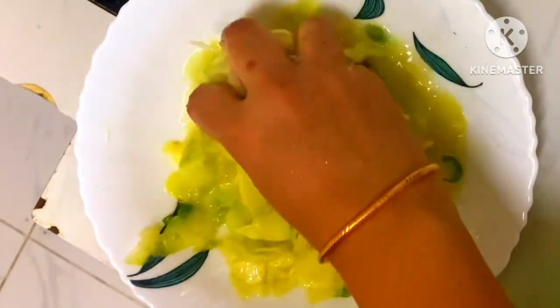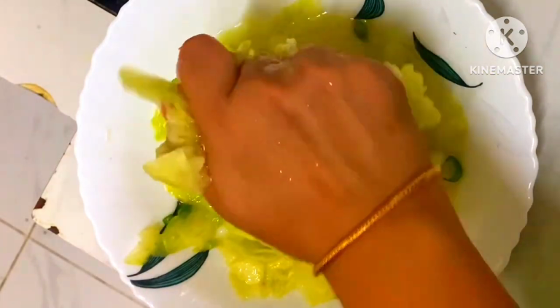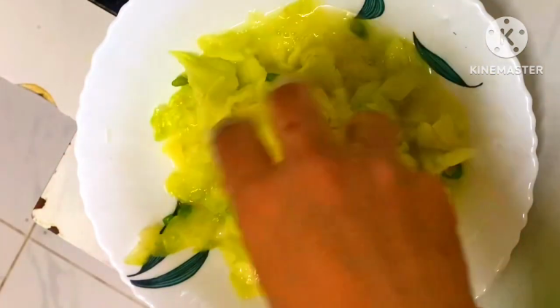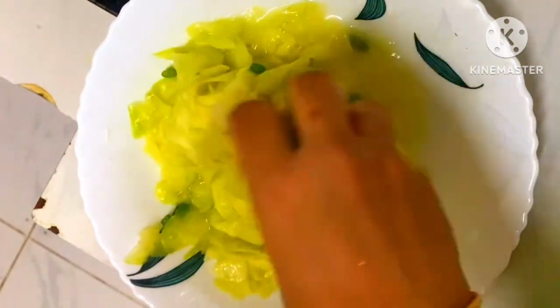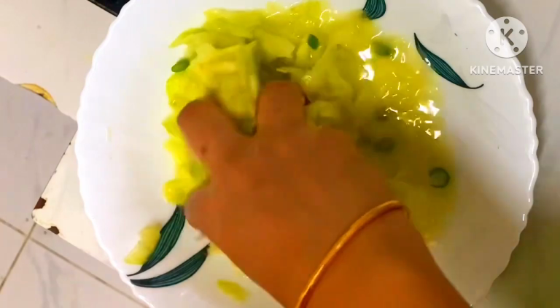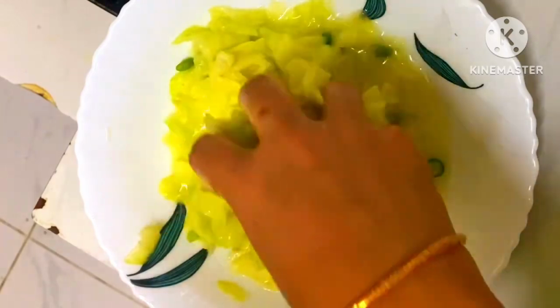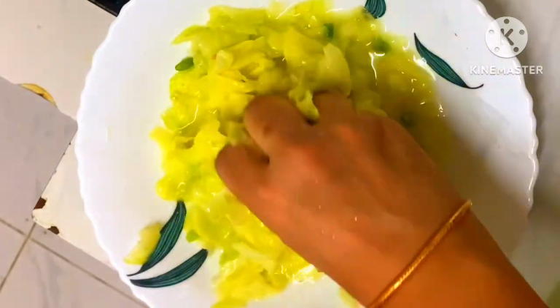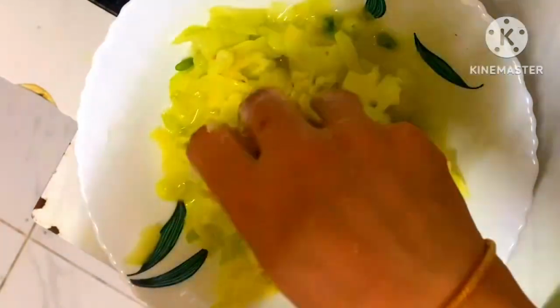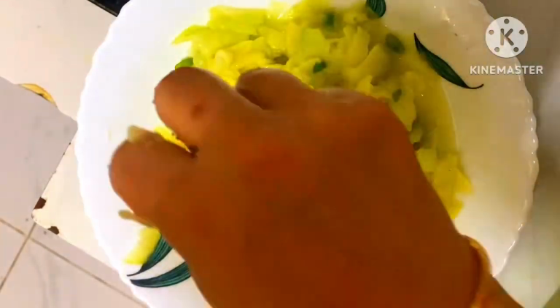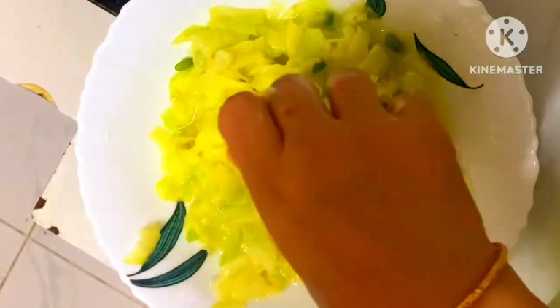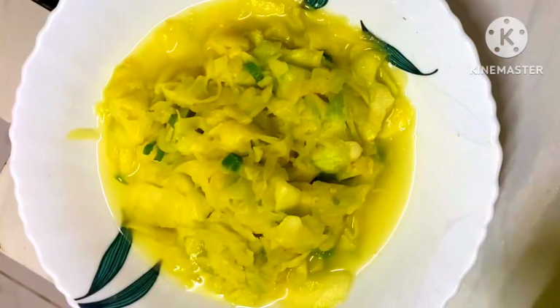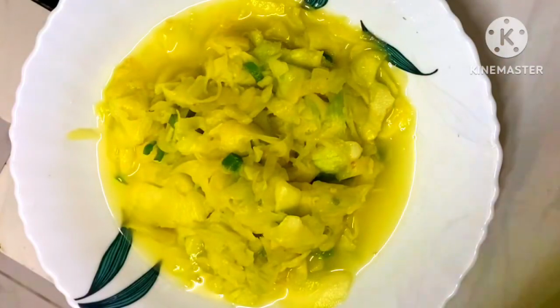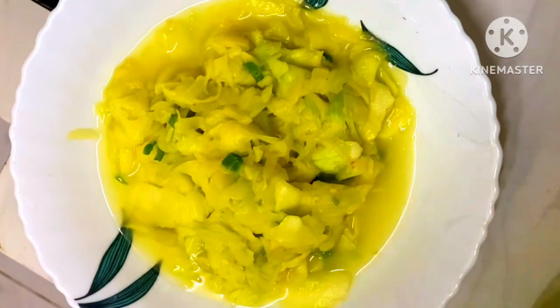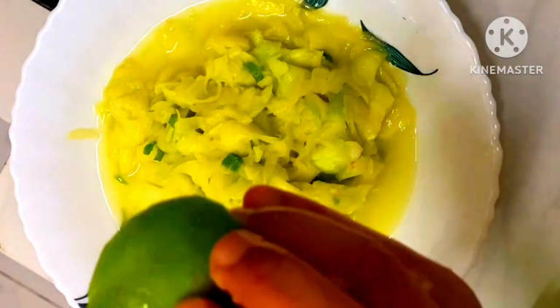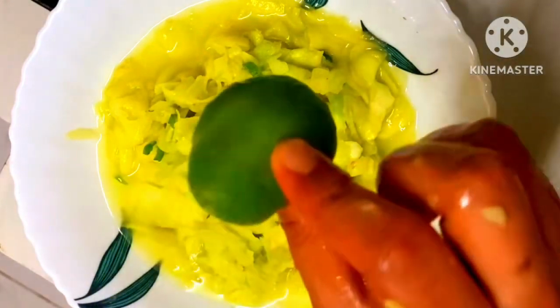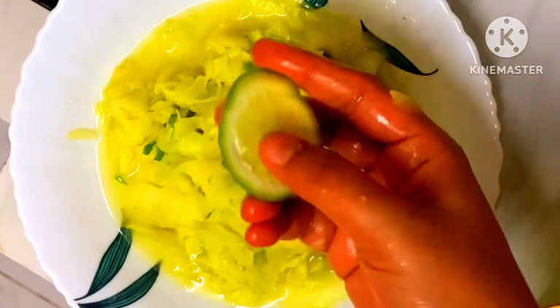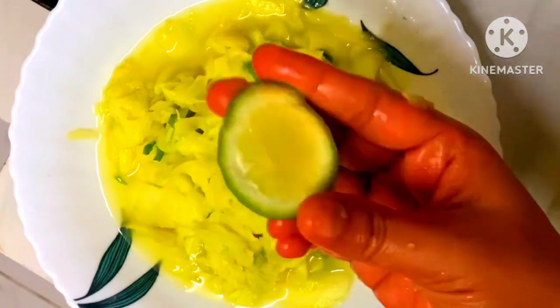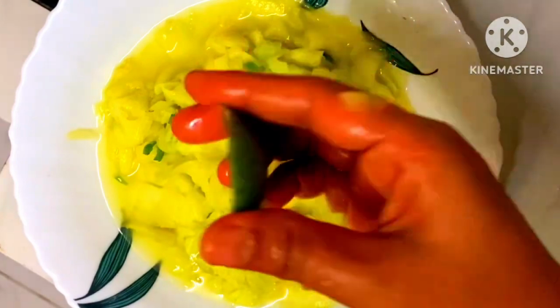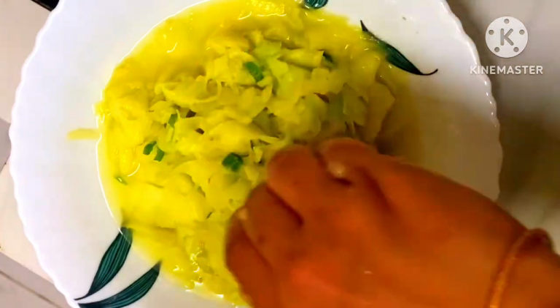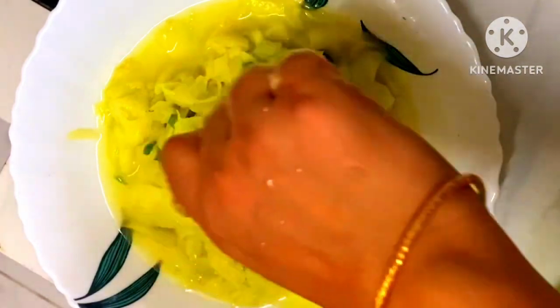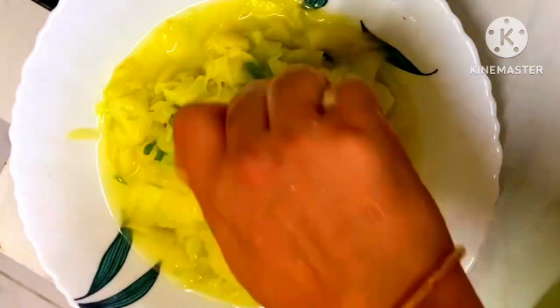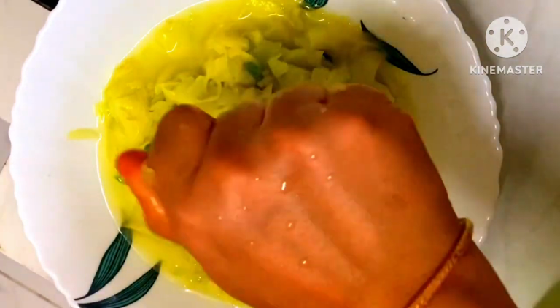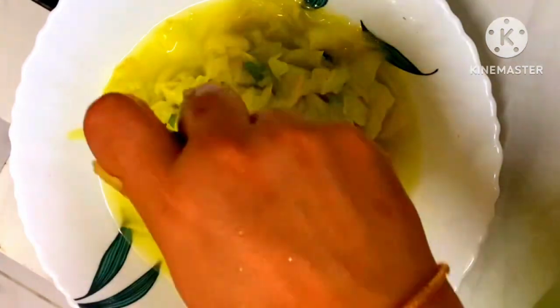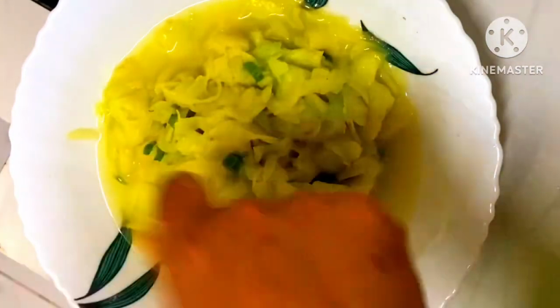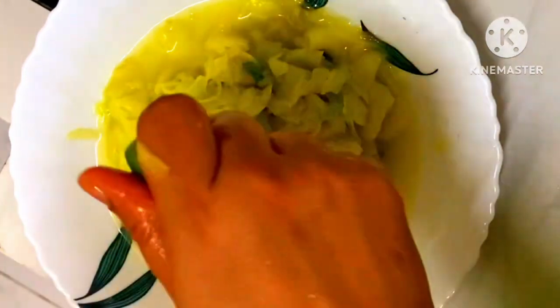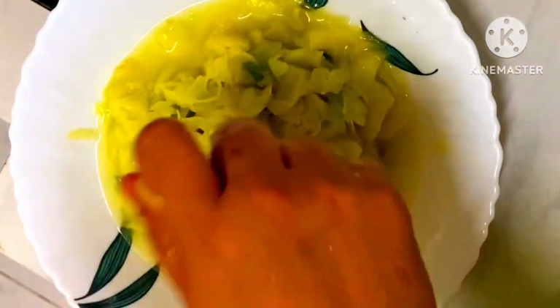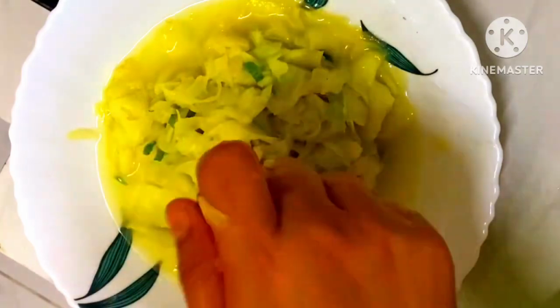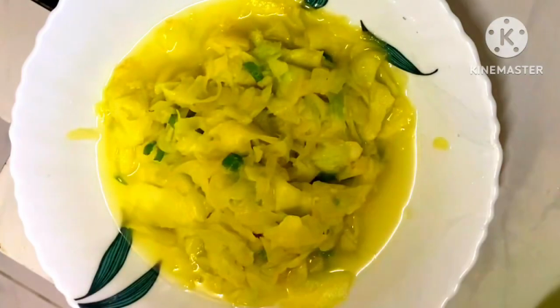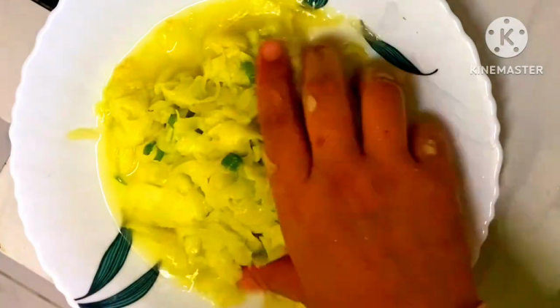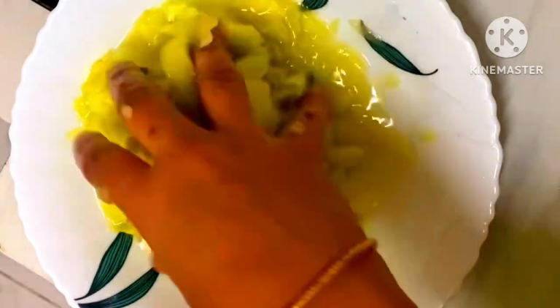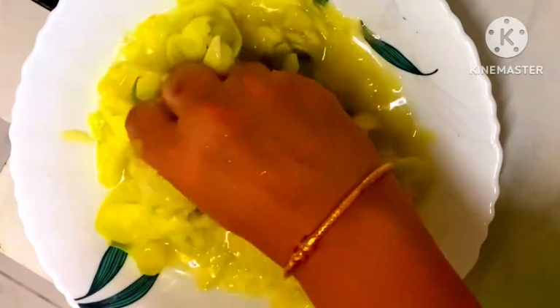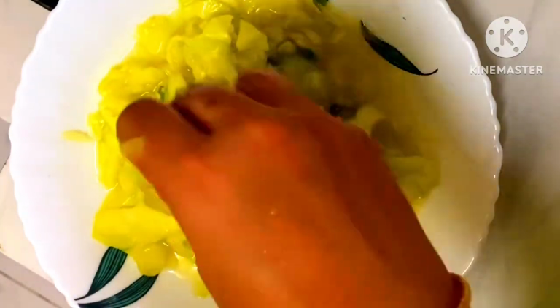Now let's just go ahead and cook it for the weekend. See, this is tasty for the weekend. After I put one of the dishes in the kitchen, put them in the kitchen — you can just cook it in the kitchen.